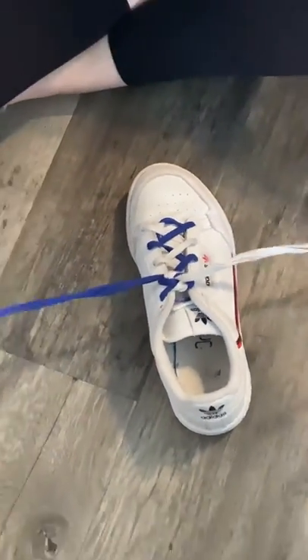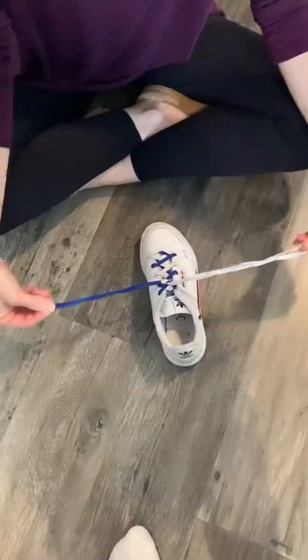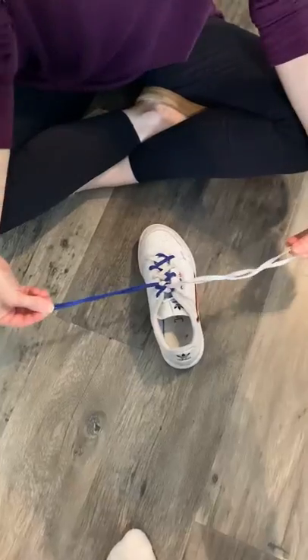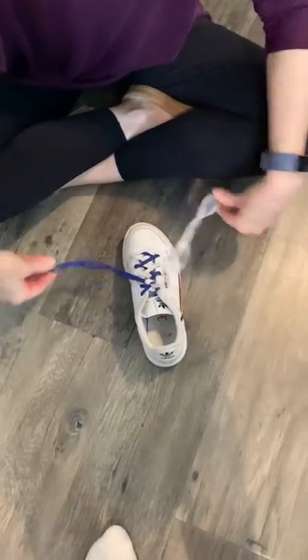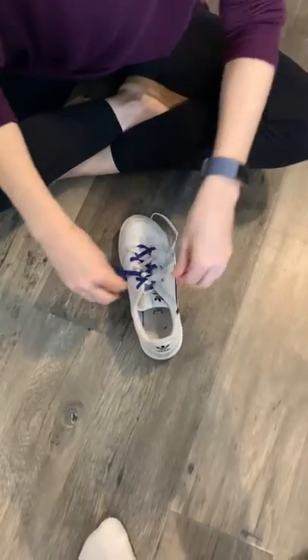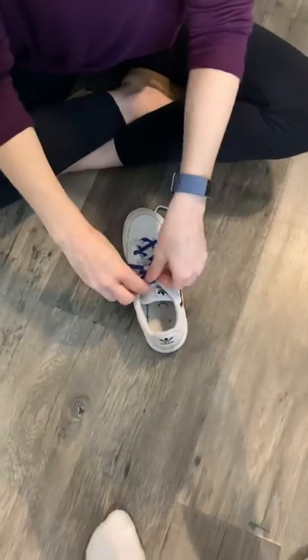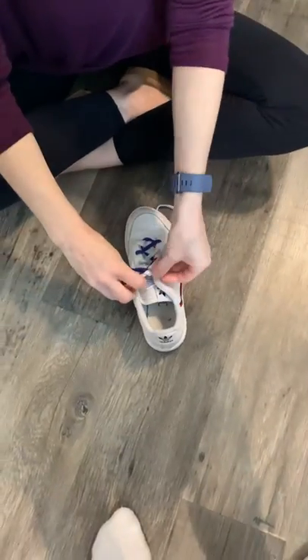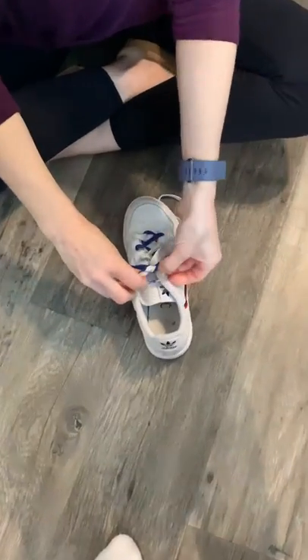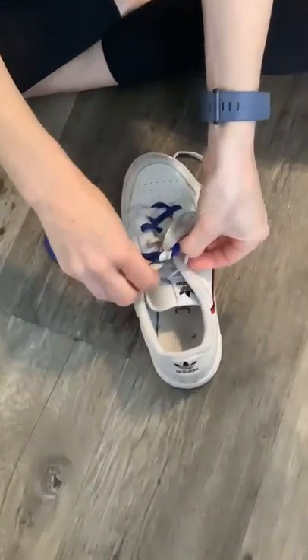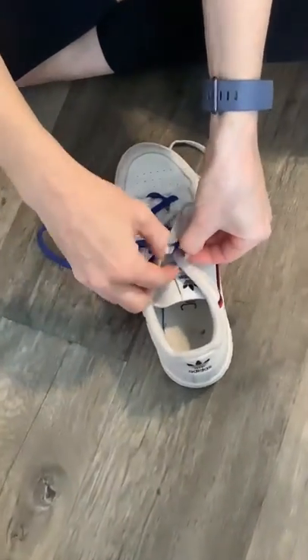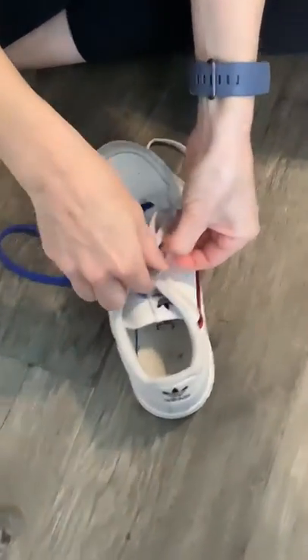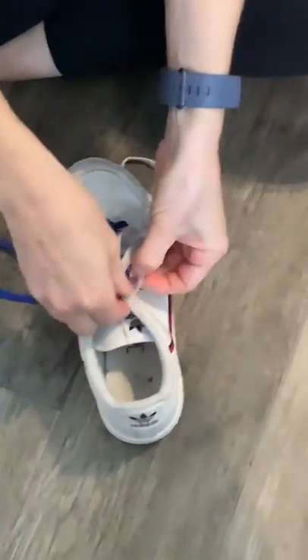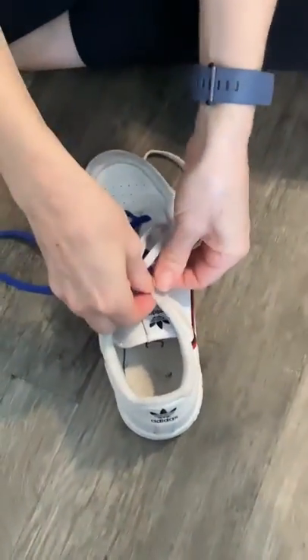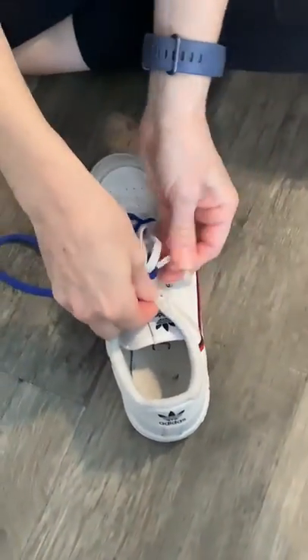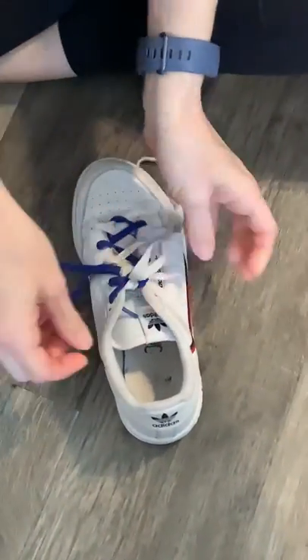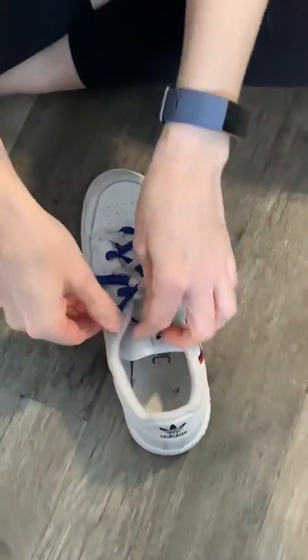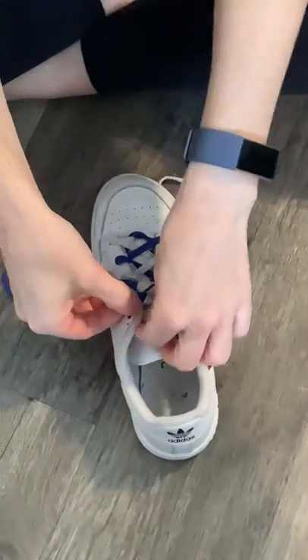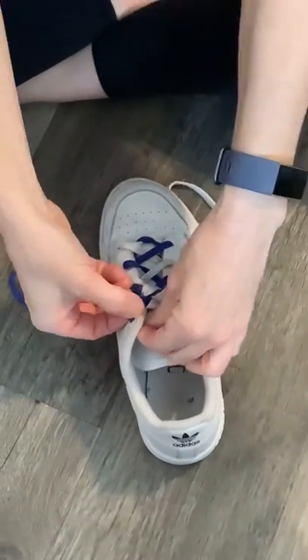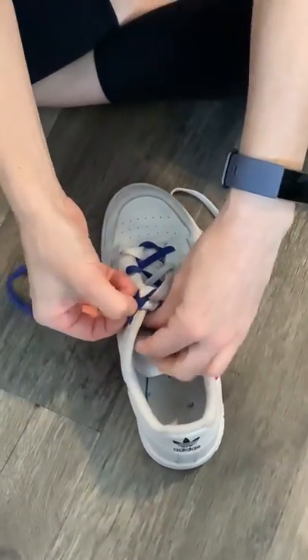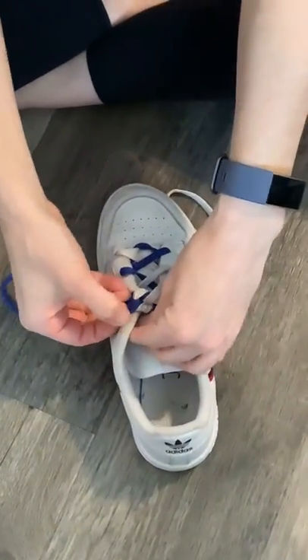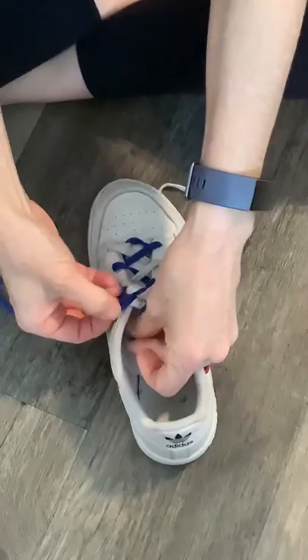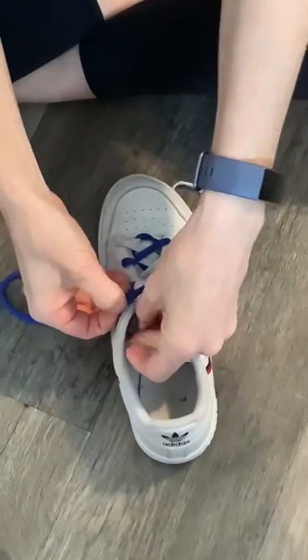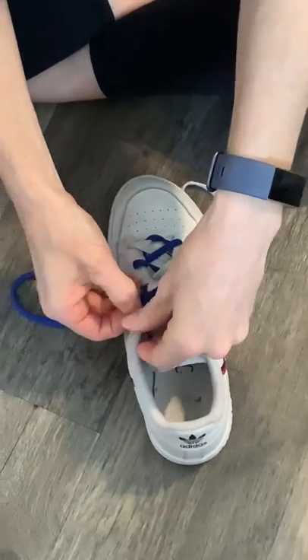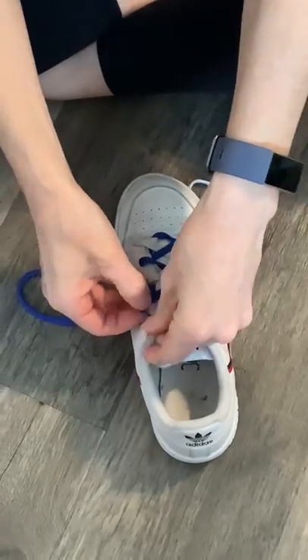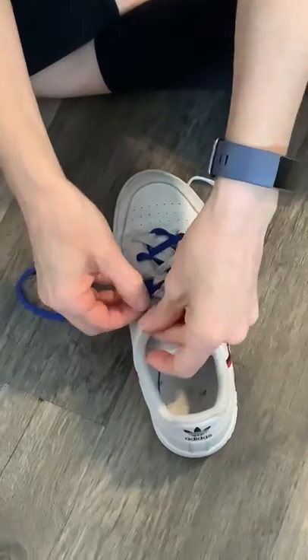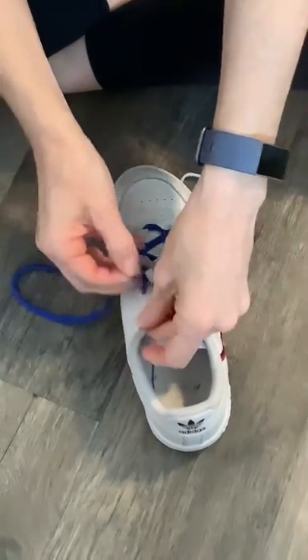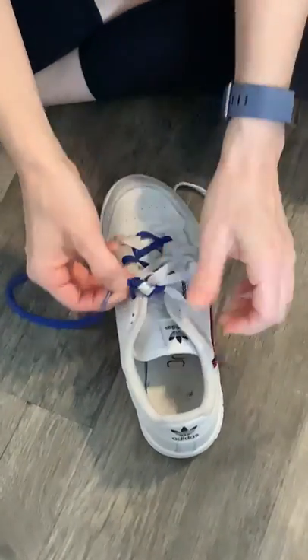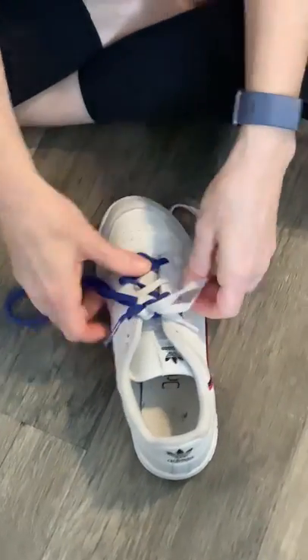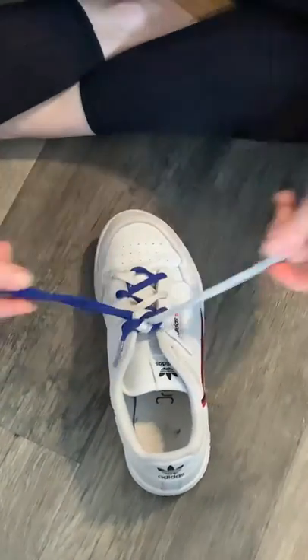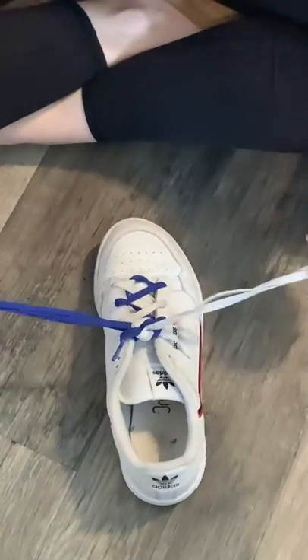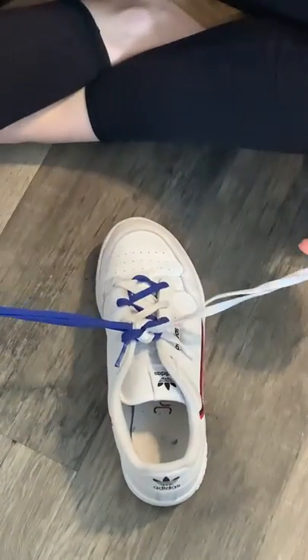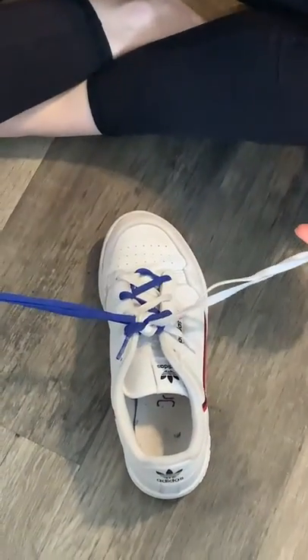Now you have a tied shoe. You can remove the aglets from the holes if you like, or you can keep them in there for next time the shoe needs tied.